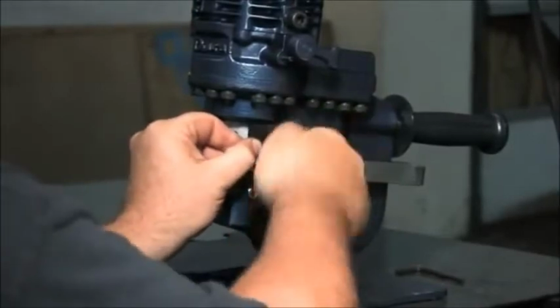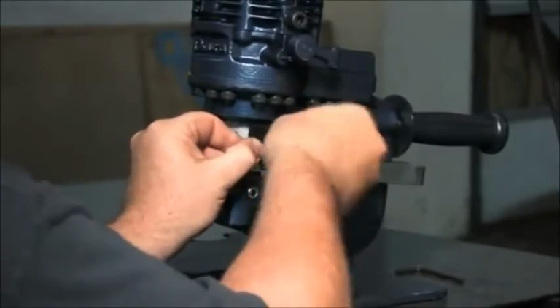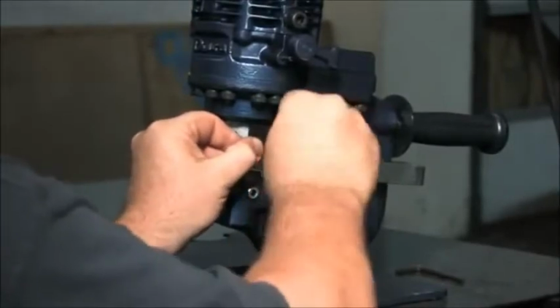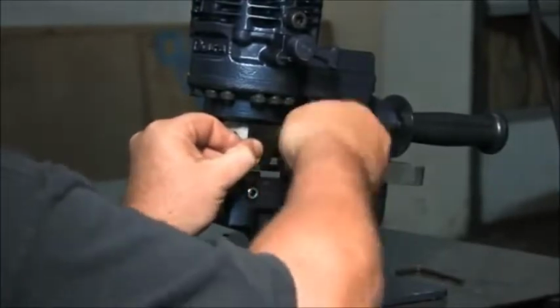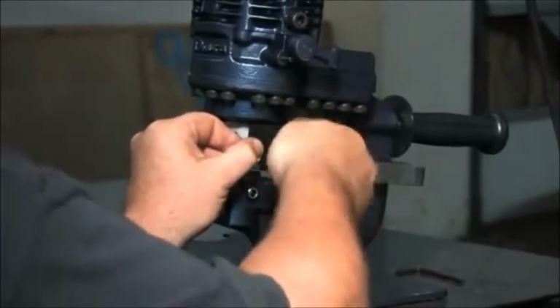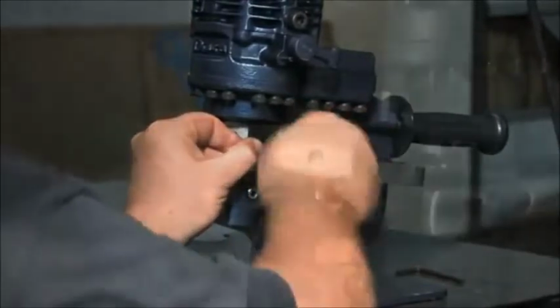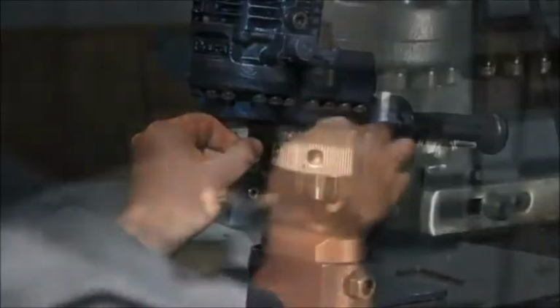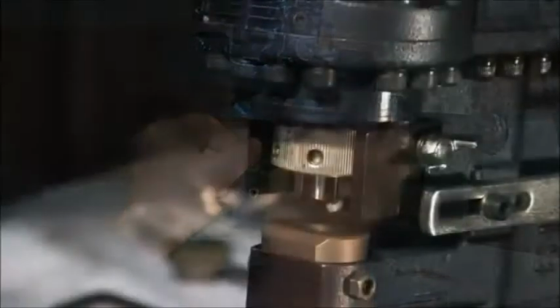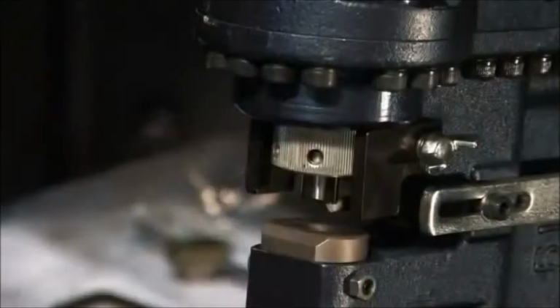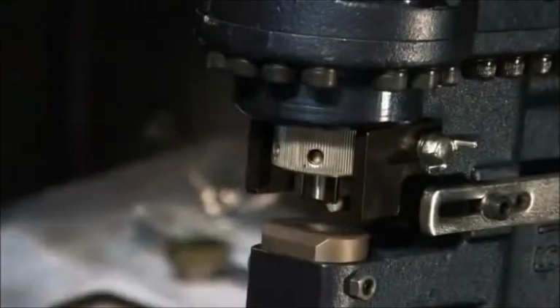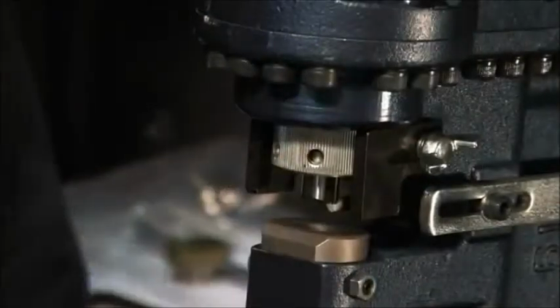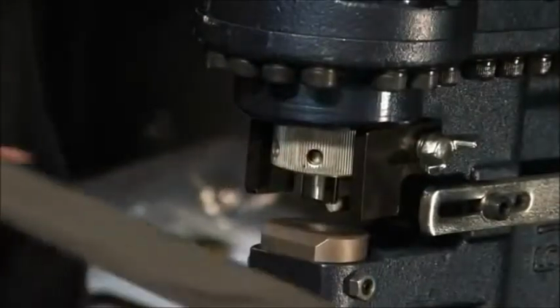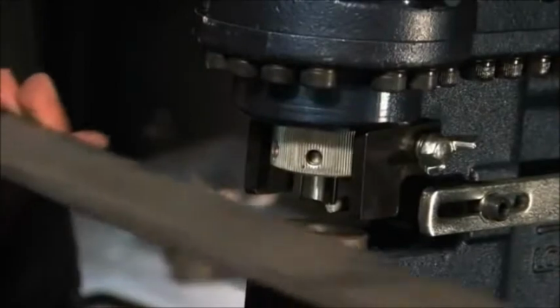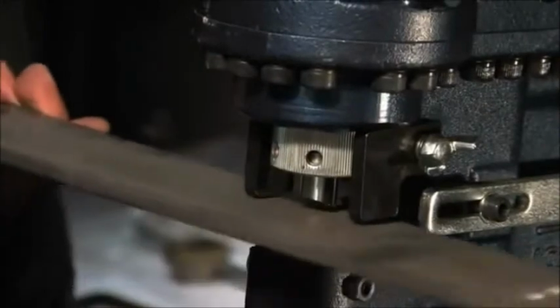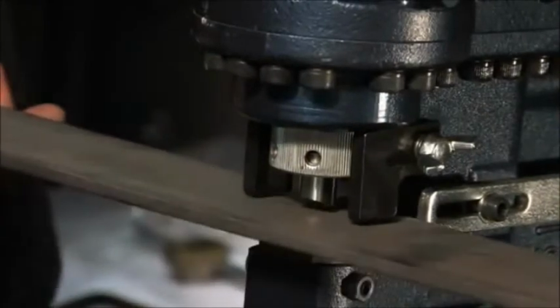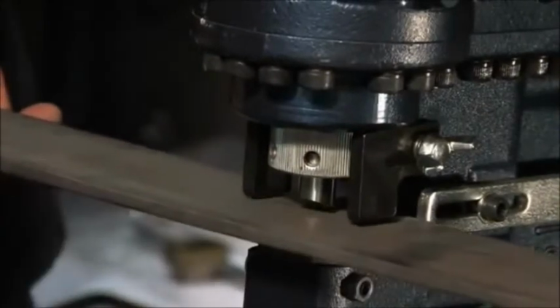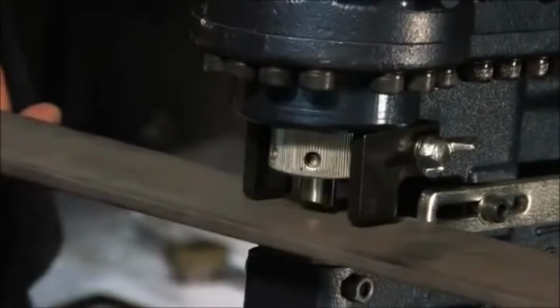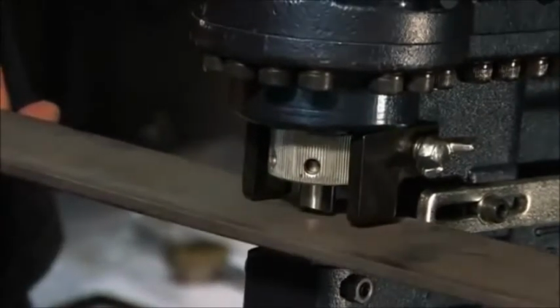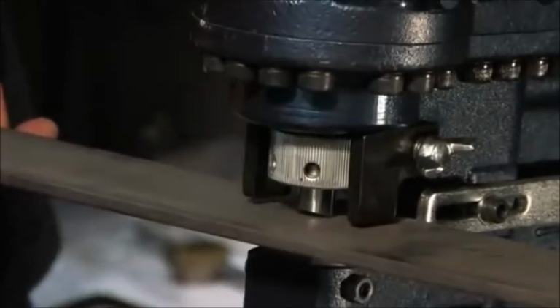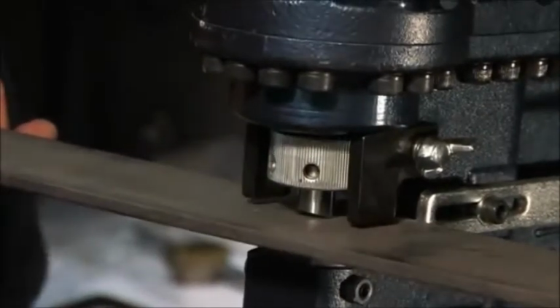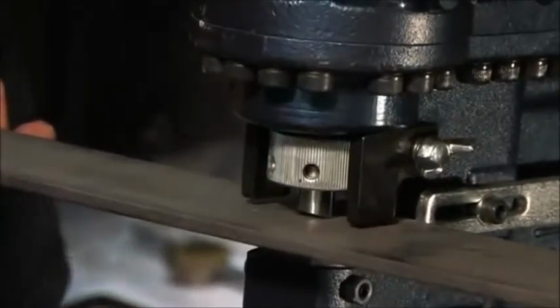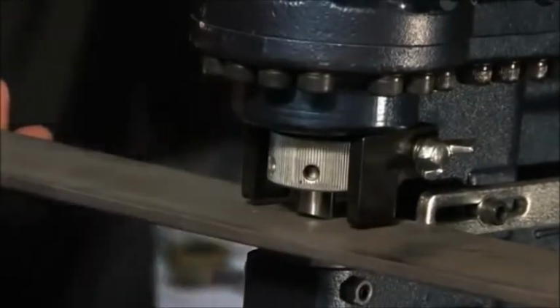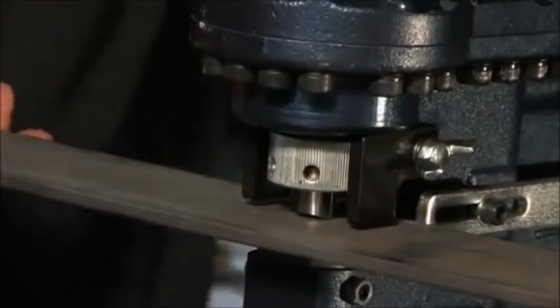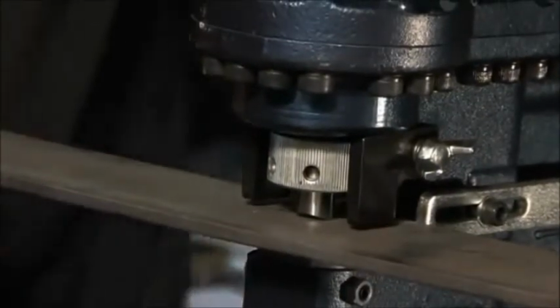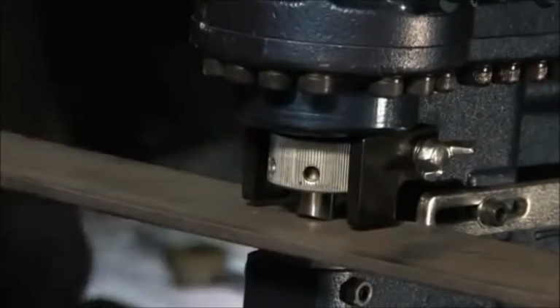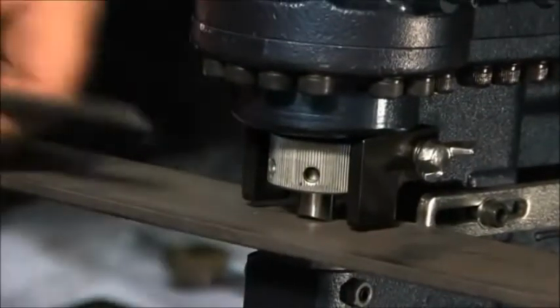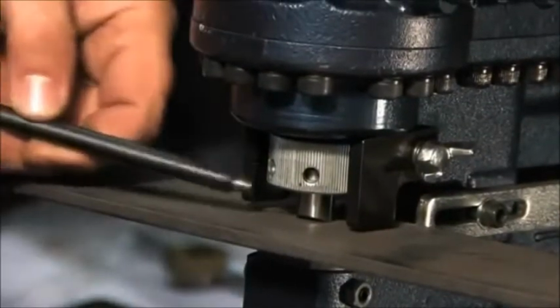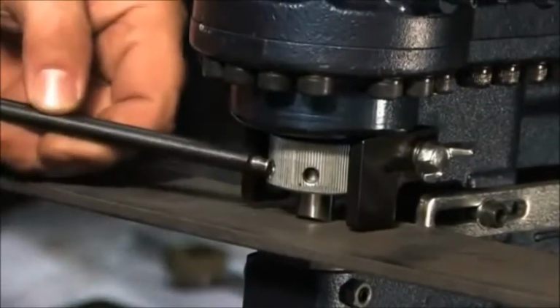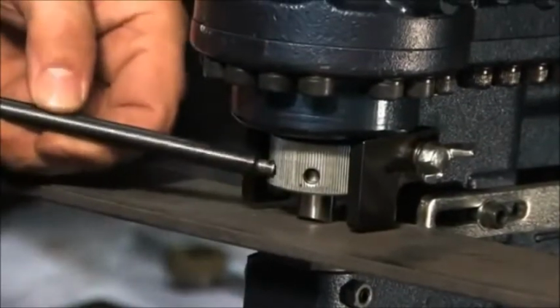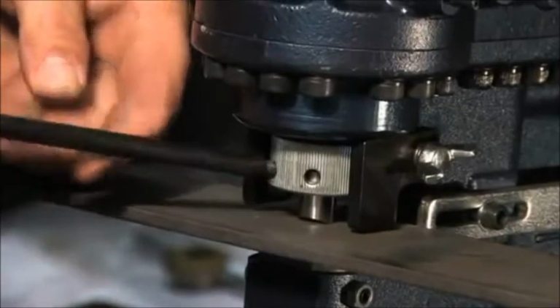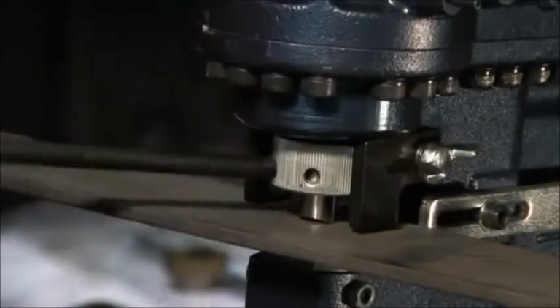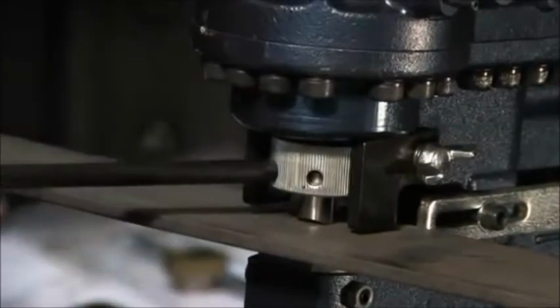To ensure that the retaining nut is tightened properly, insert a piece of material, pull the trigger and bring the punch into contact with the material. Now tighten the retaining nut.